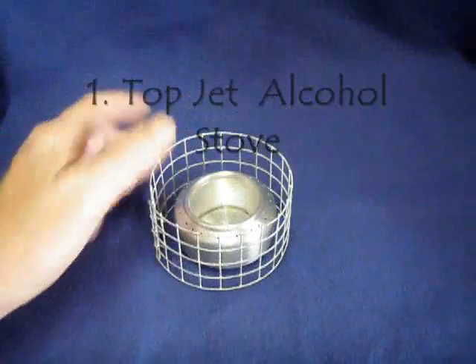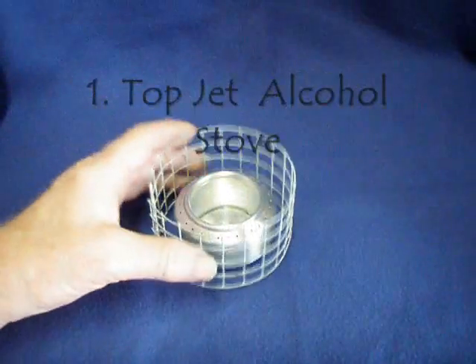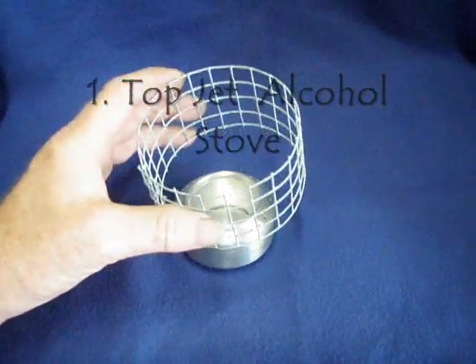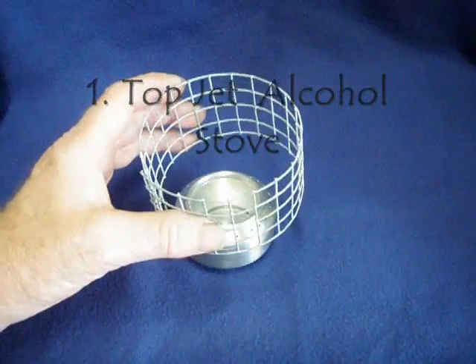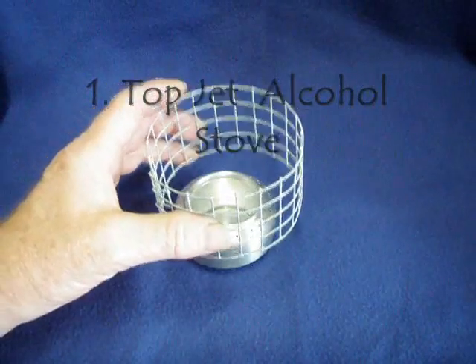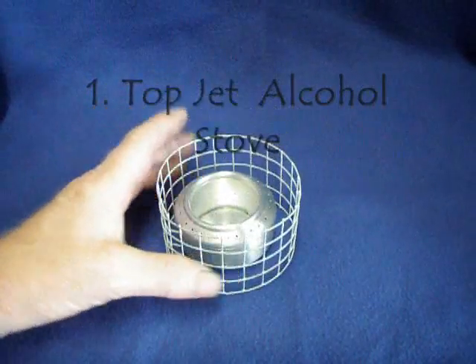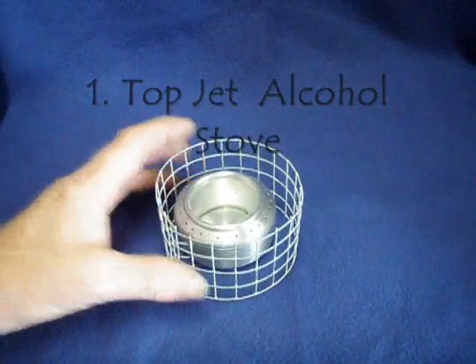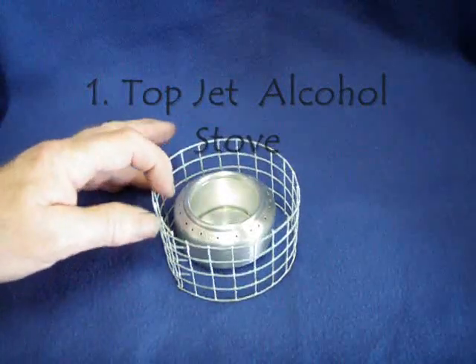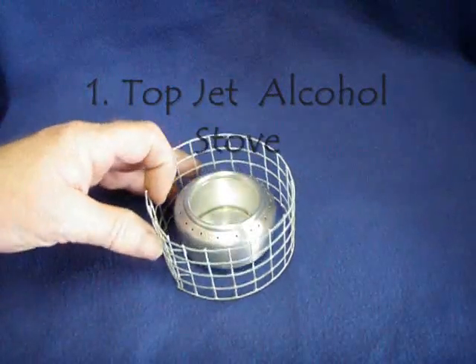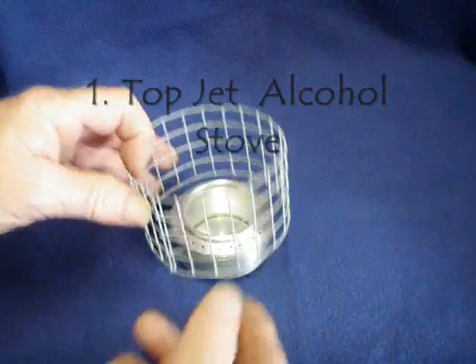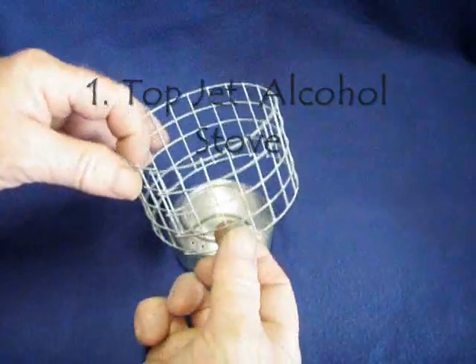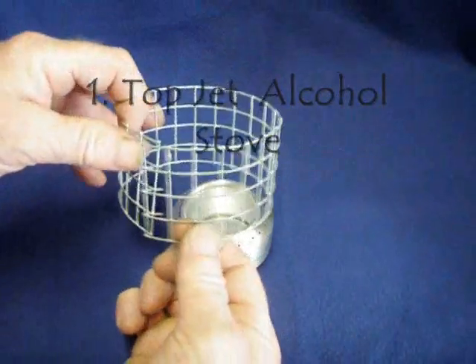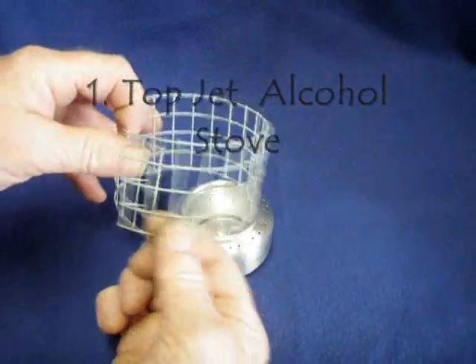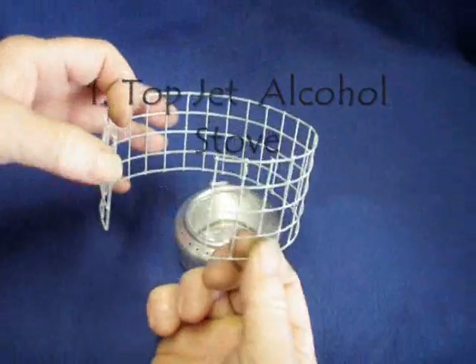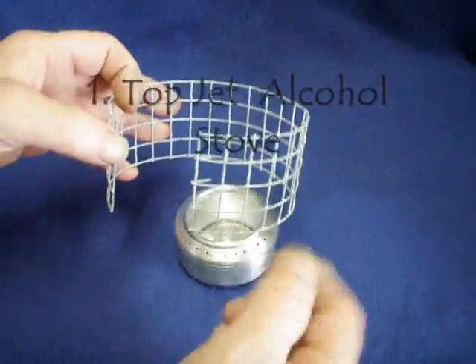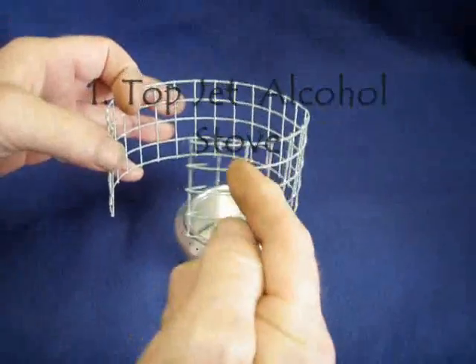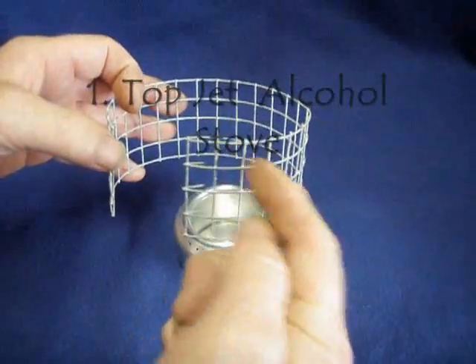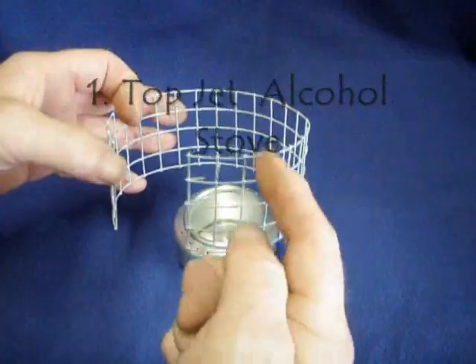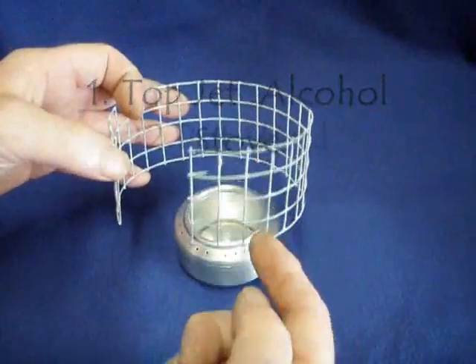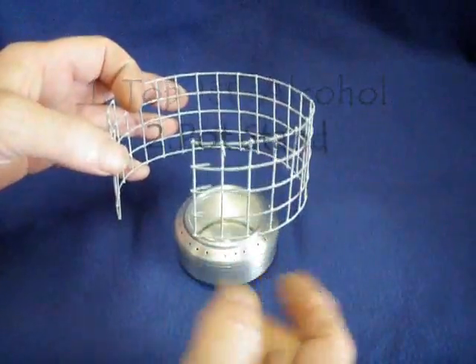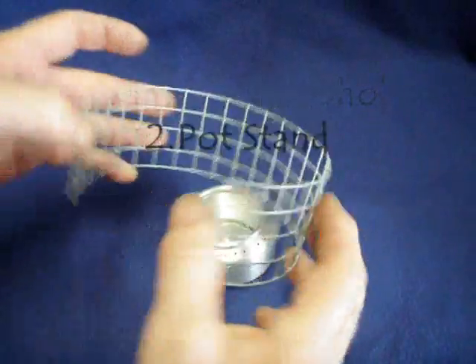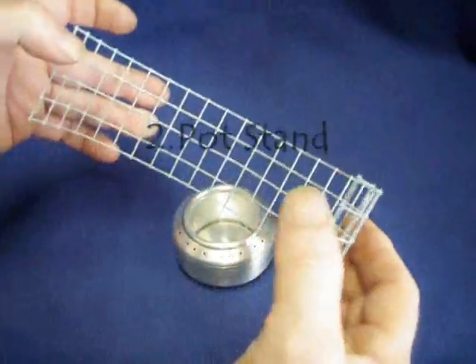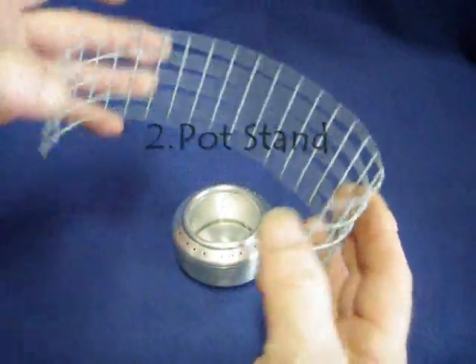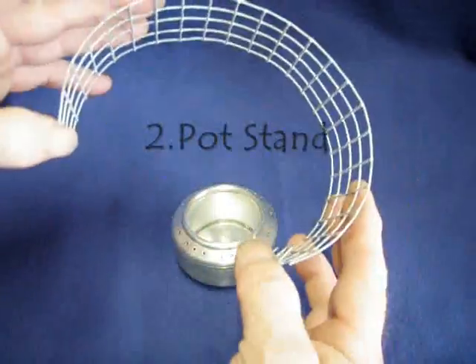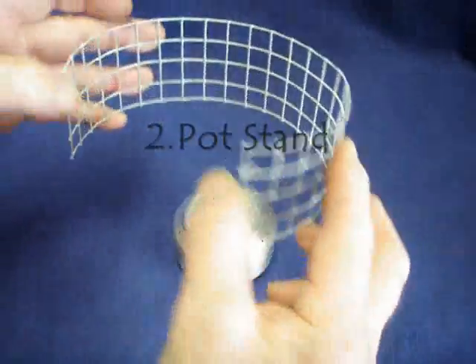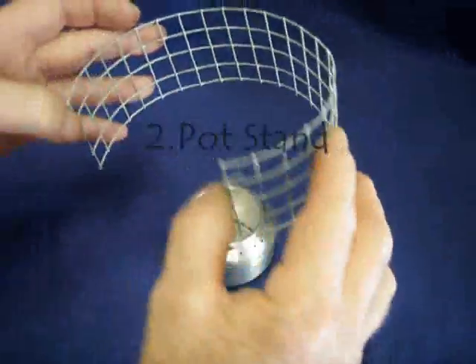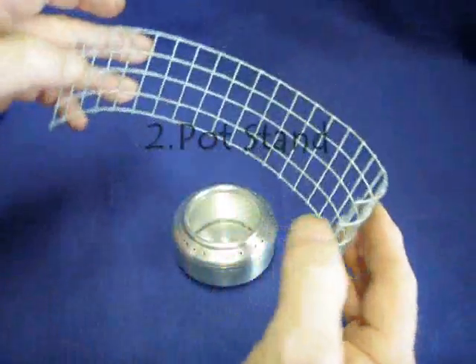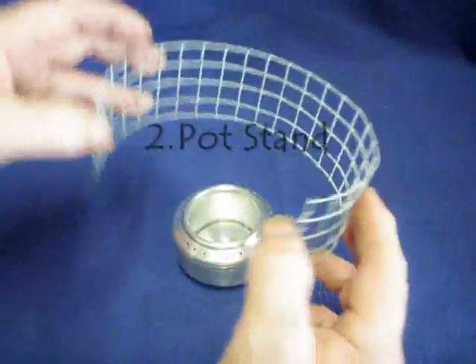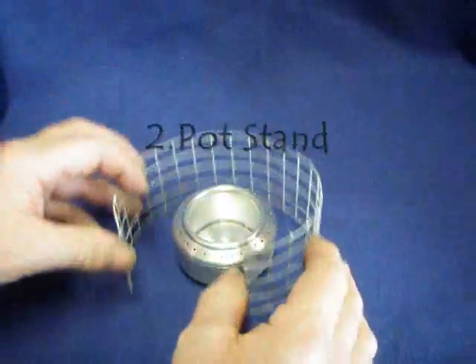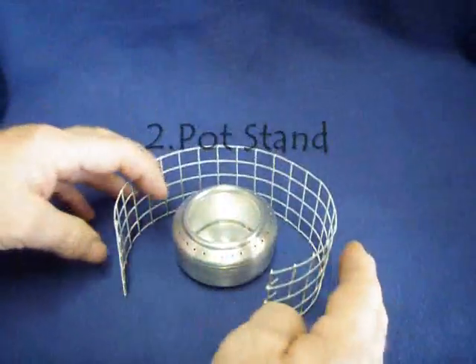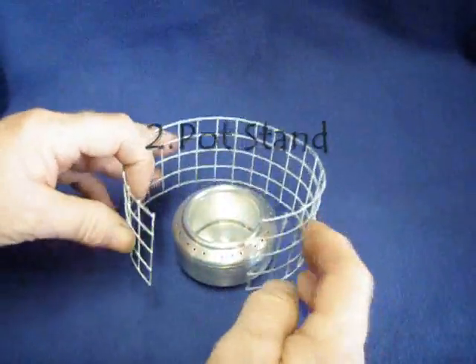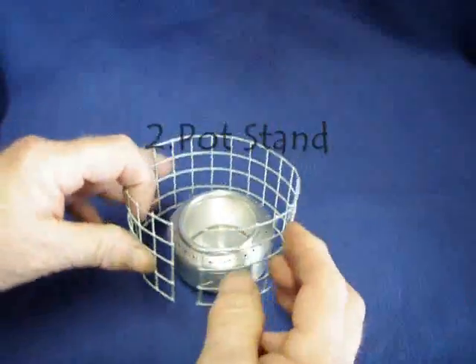This auction also comes with a pot stand made out of hardware cloth — half inch hardware cloth, where each of the squares is a half inch. It is two inches tall and approximately 11 inches long.